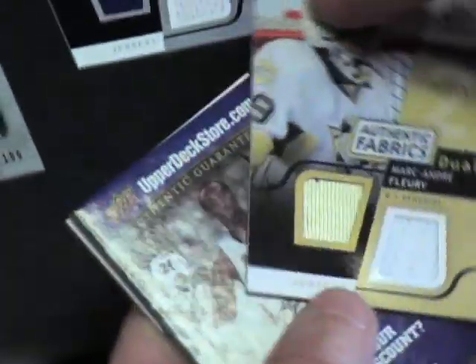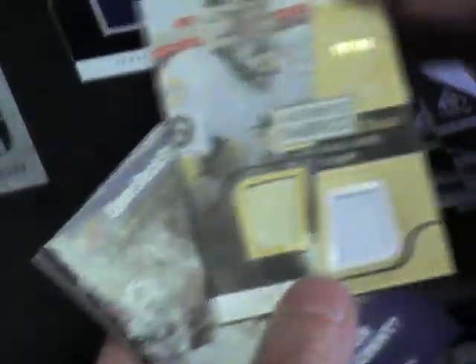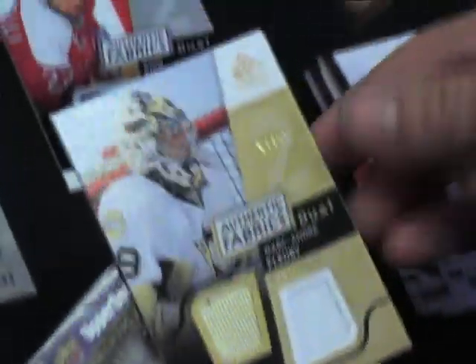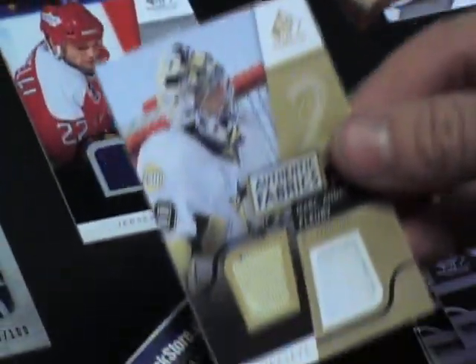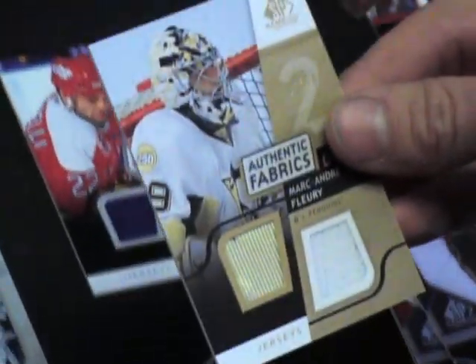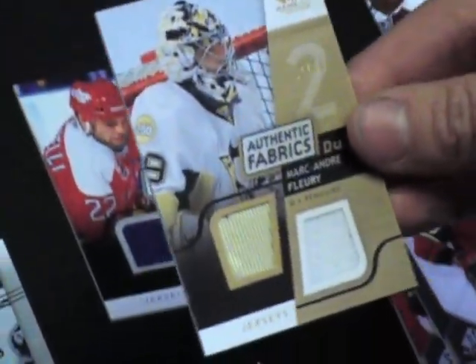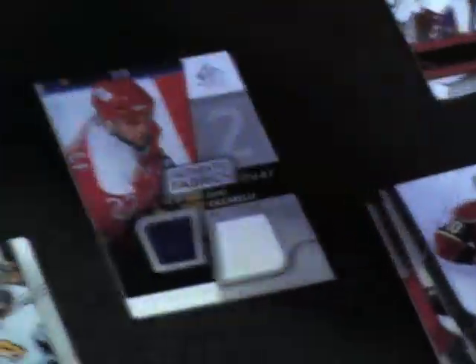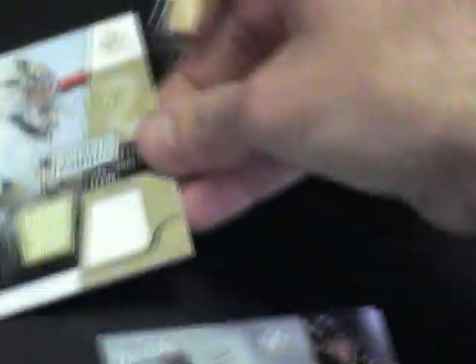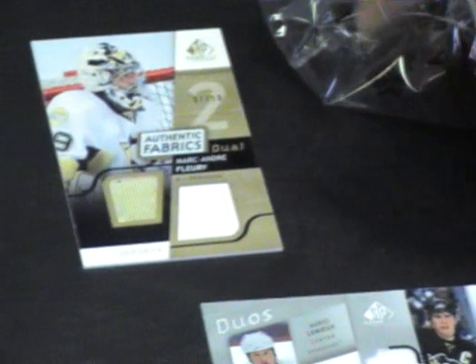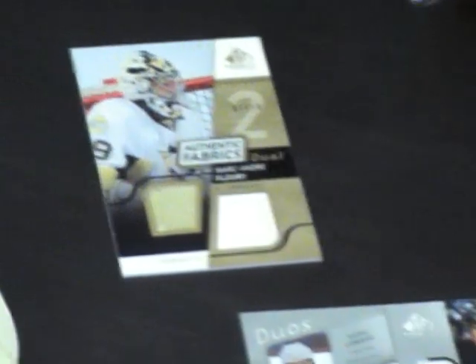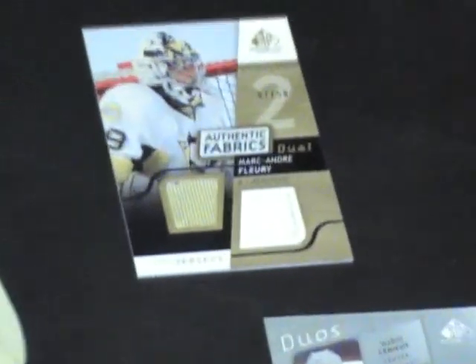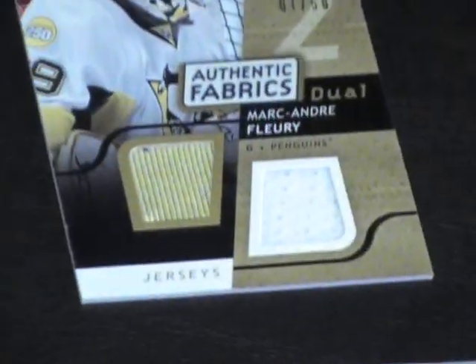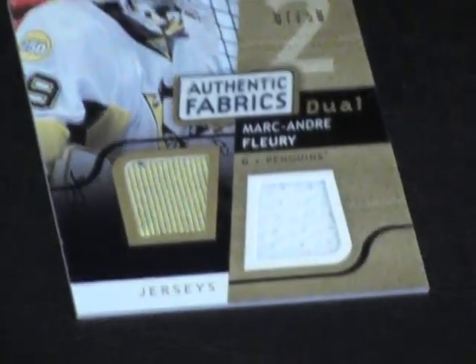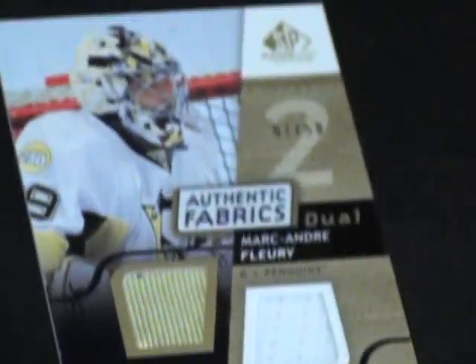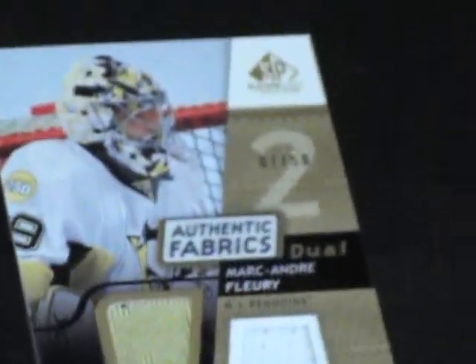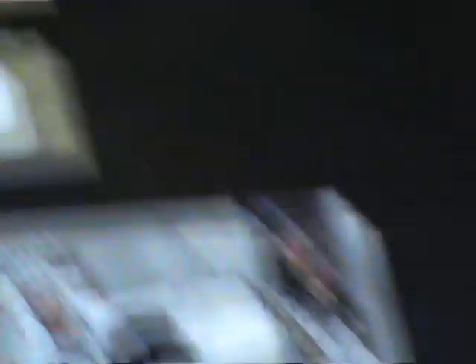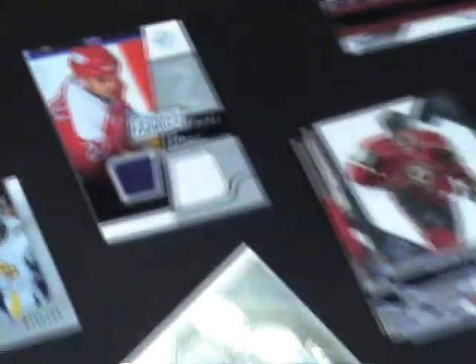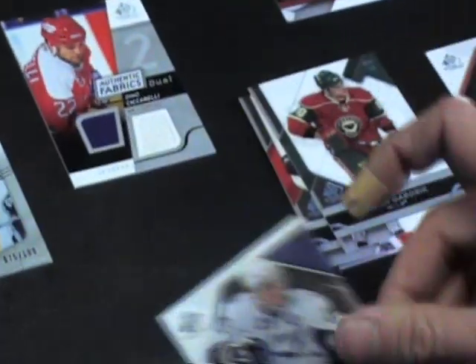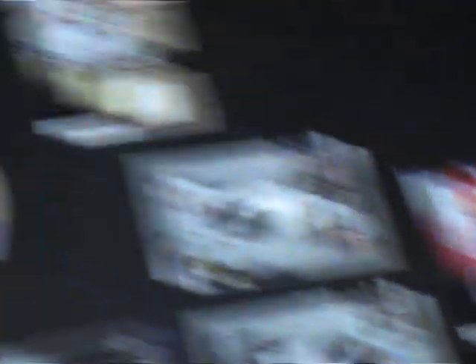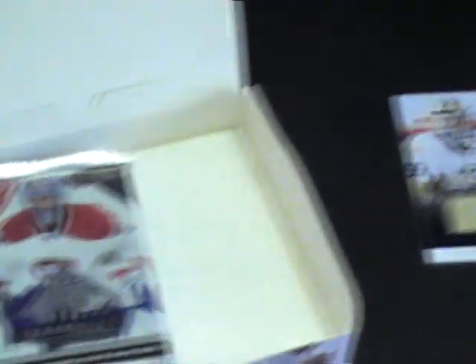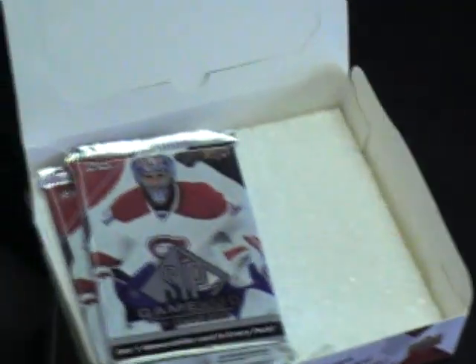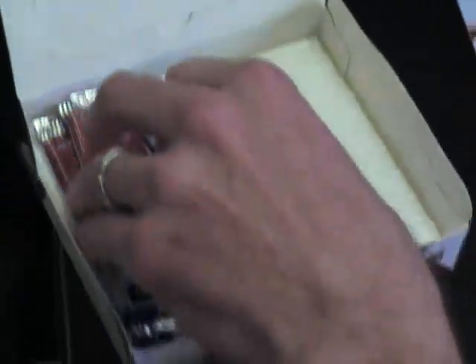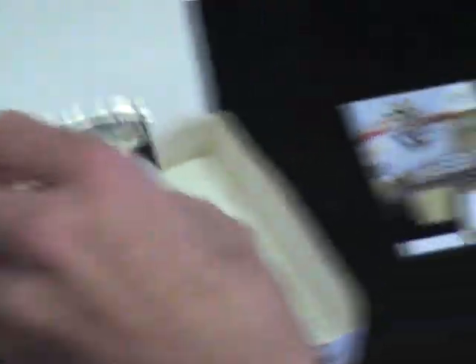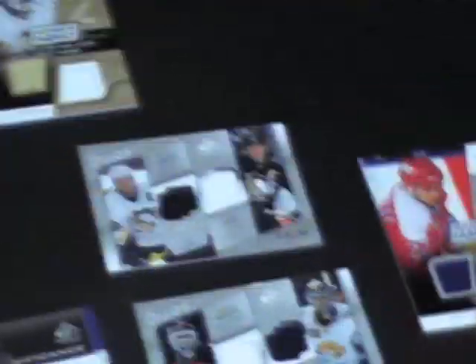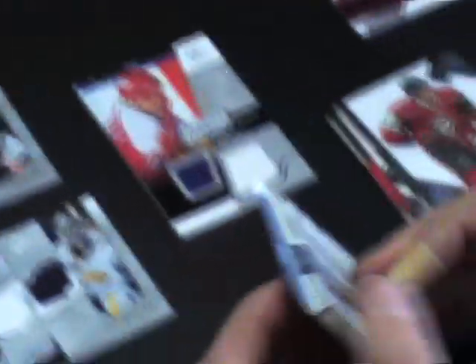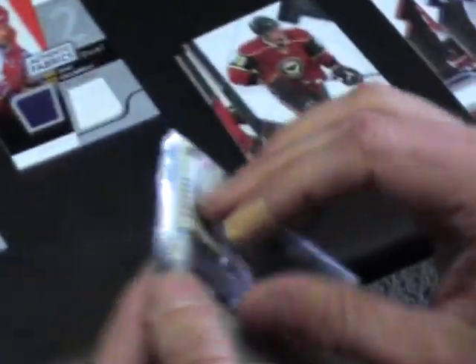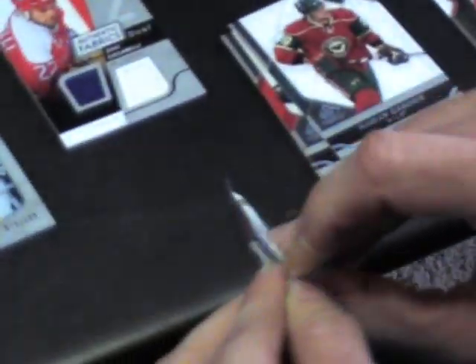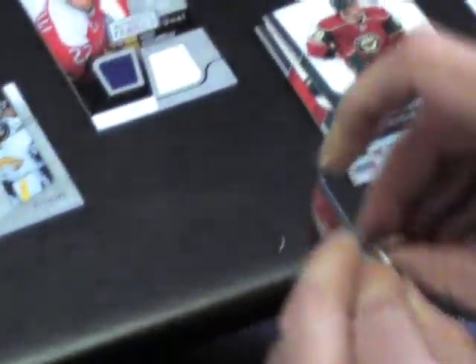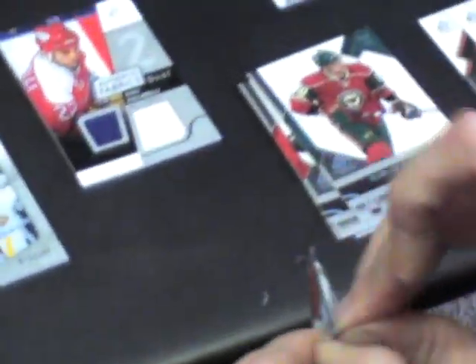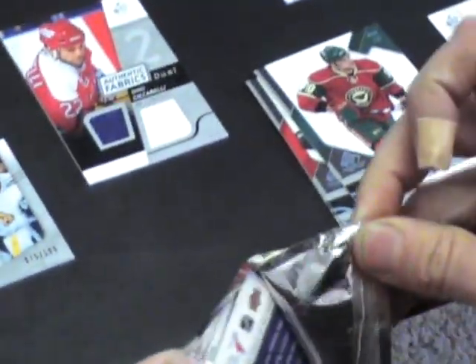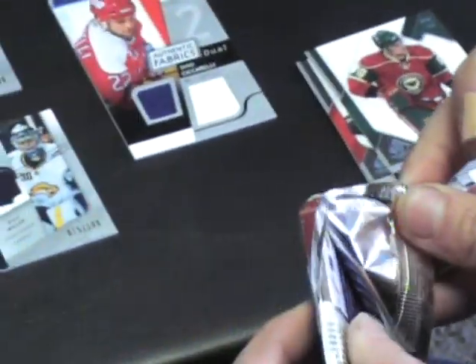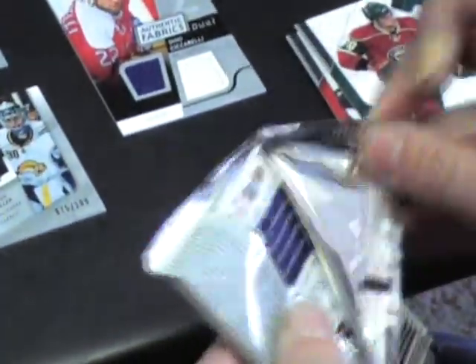Marc-Andre Fleury, gold dual jersey. And a rookie numbered to 999. I think they got some rookies to 99 — yeah, the short print versions. Those are nice.